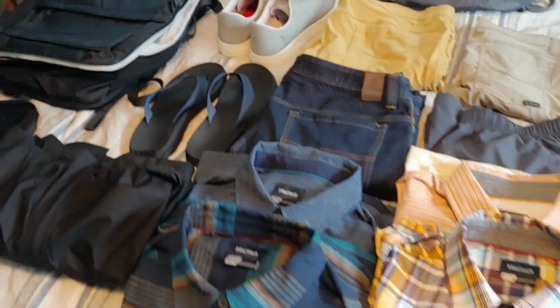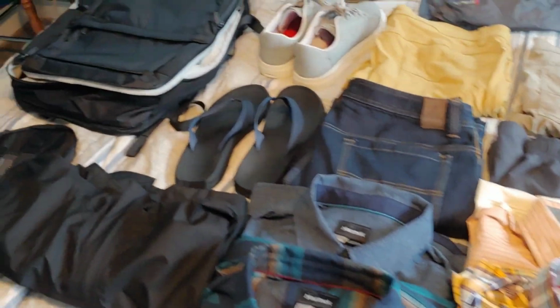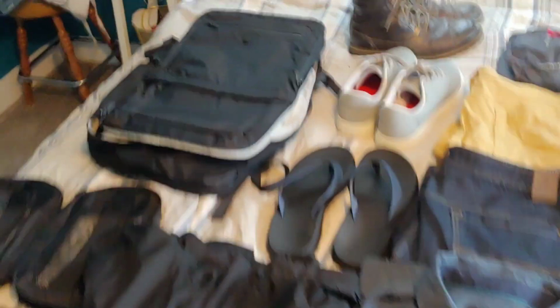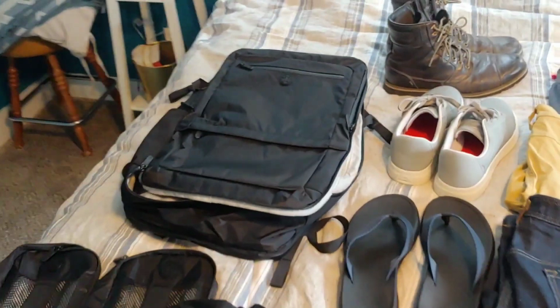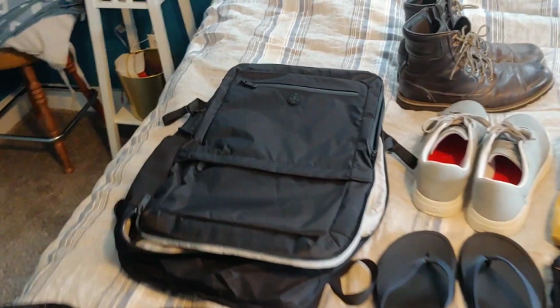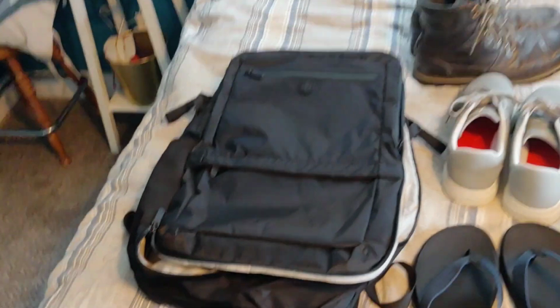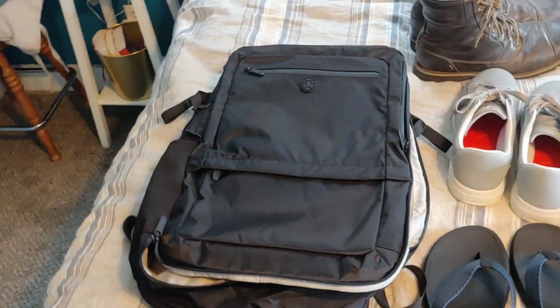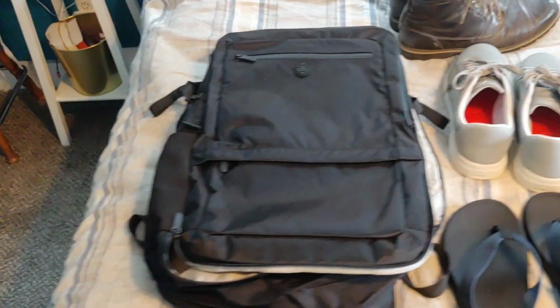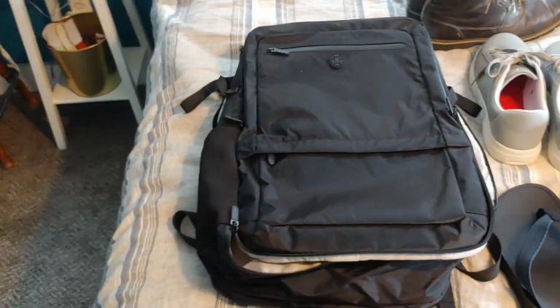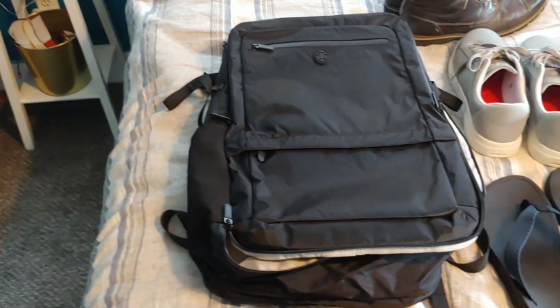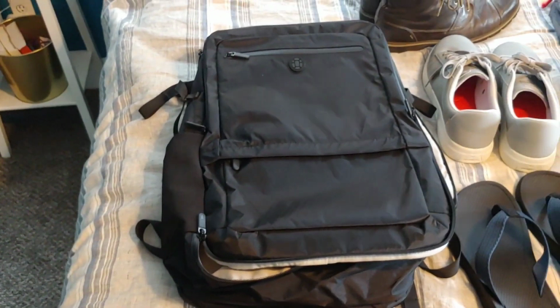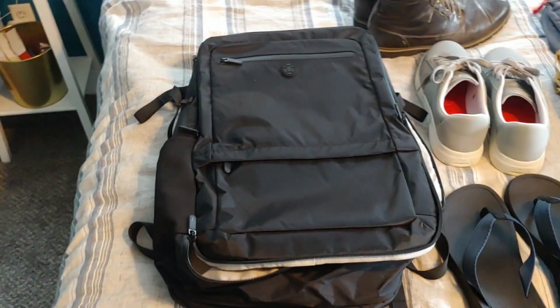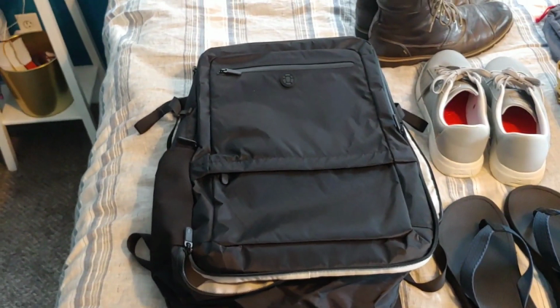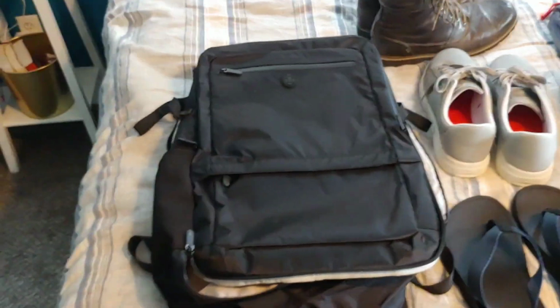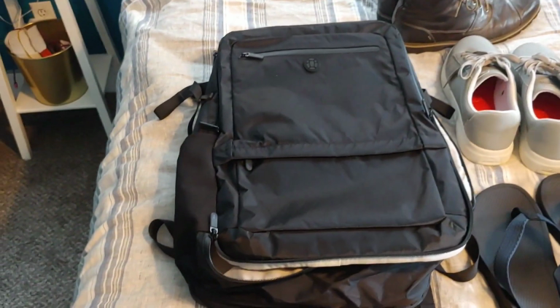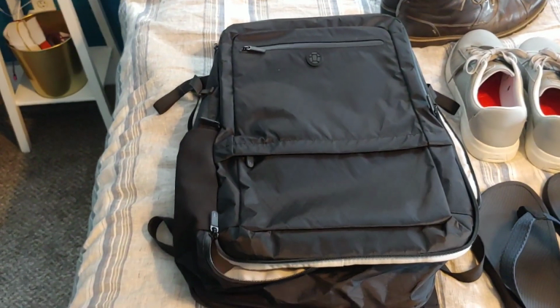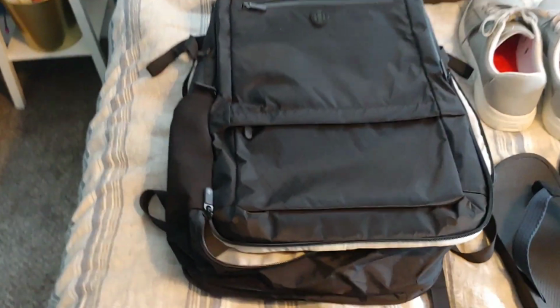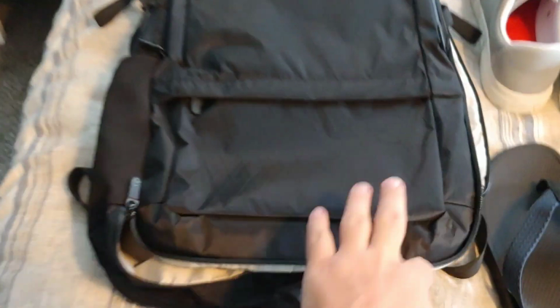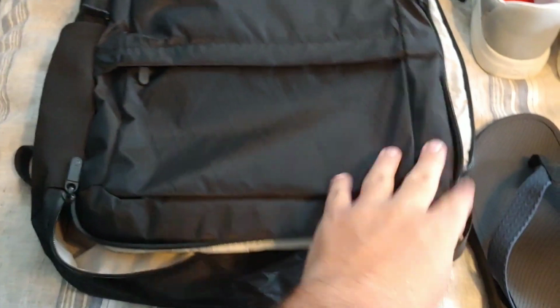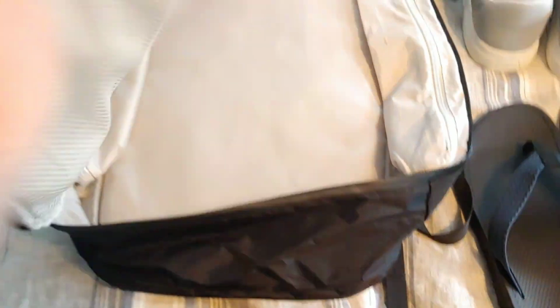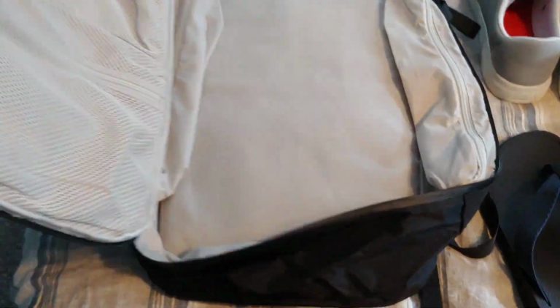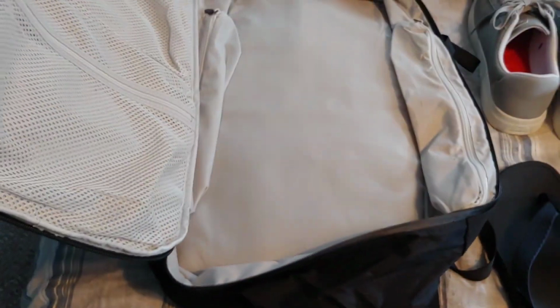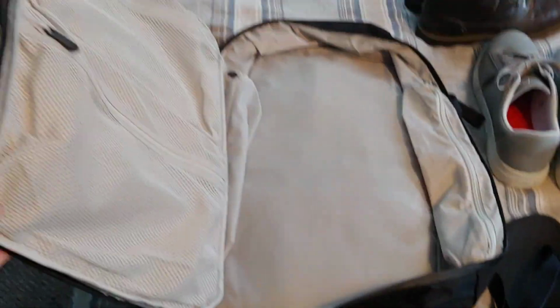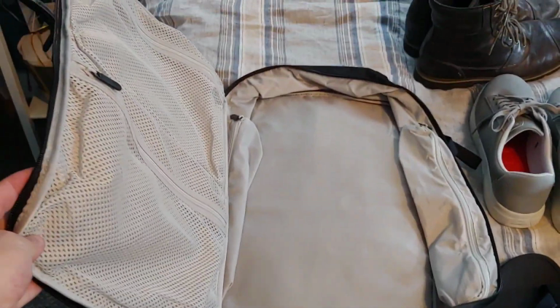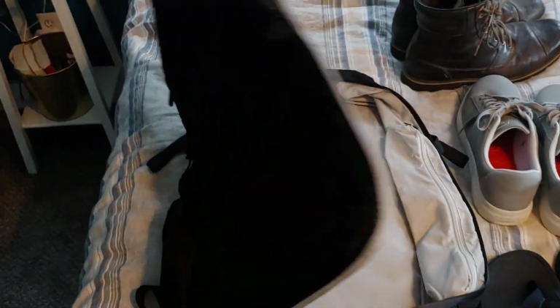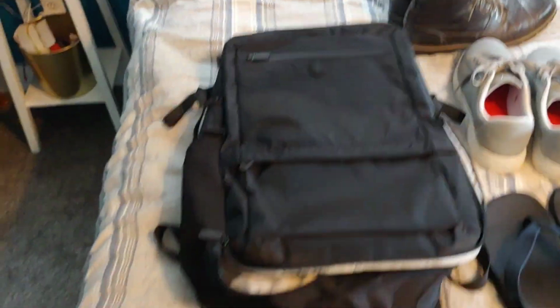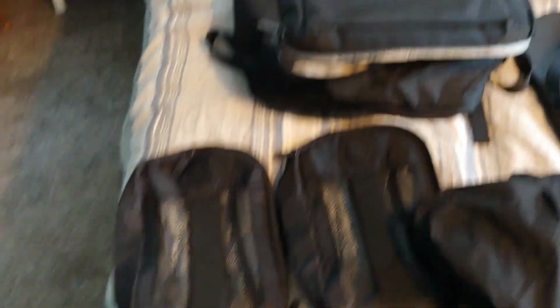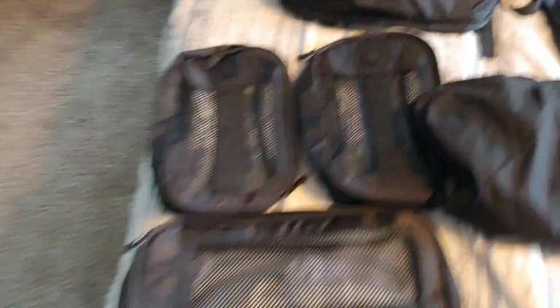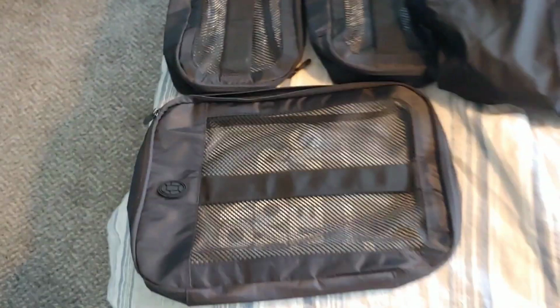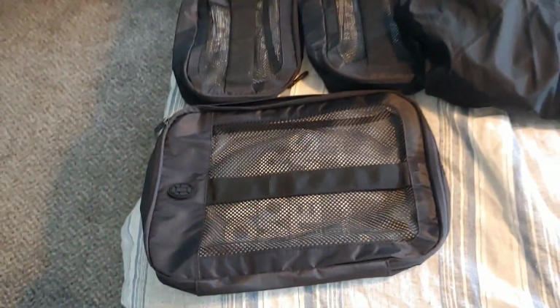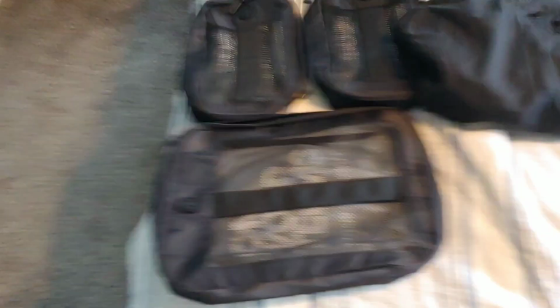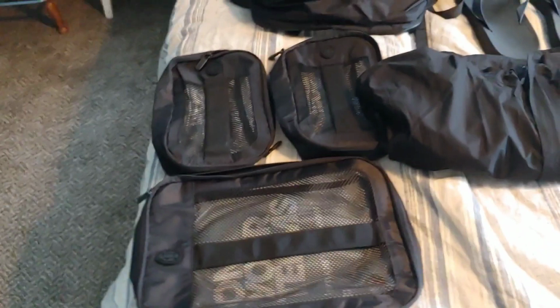This is the bag I'm taking — the Tortuga Outbreaker 35 liter. It's a 35 liter backpack. We'll get more into that on a different video. And then these three packing cubes came with this bag.